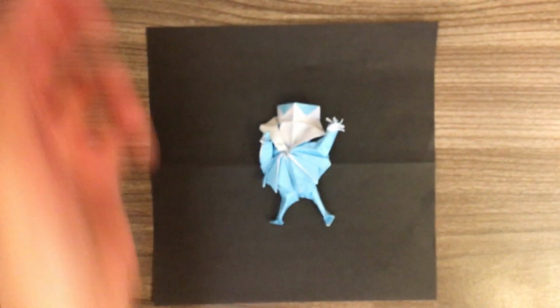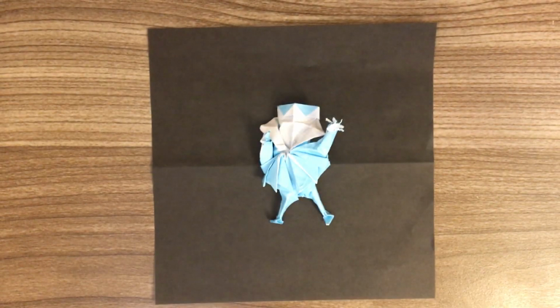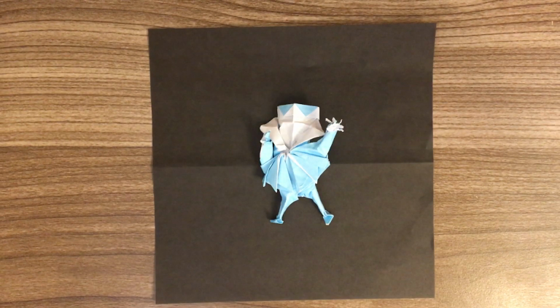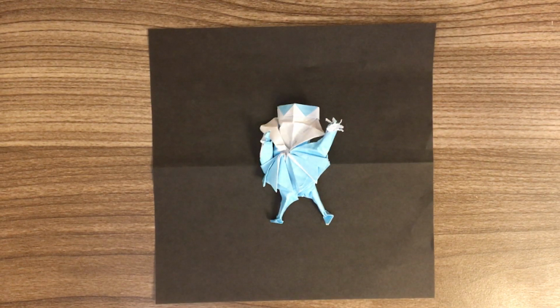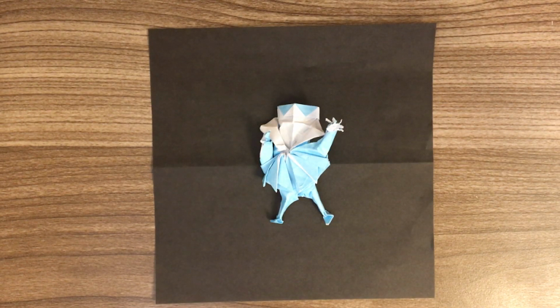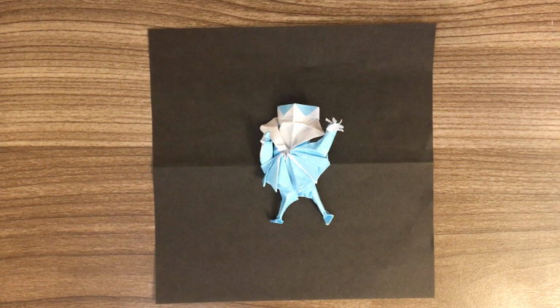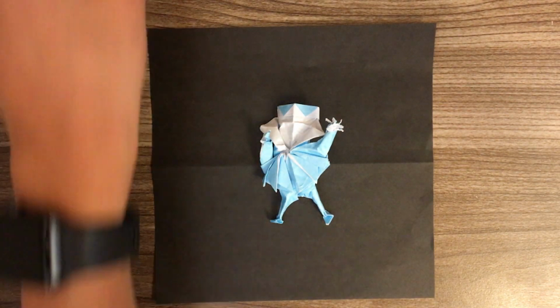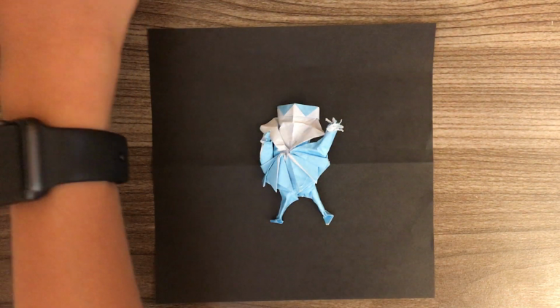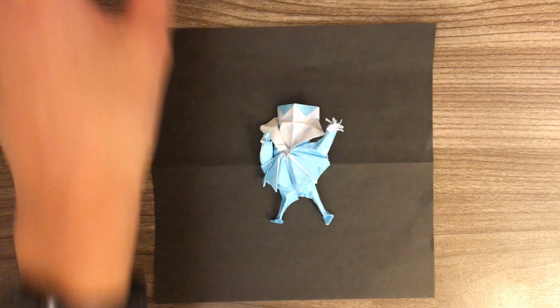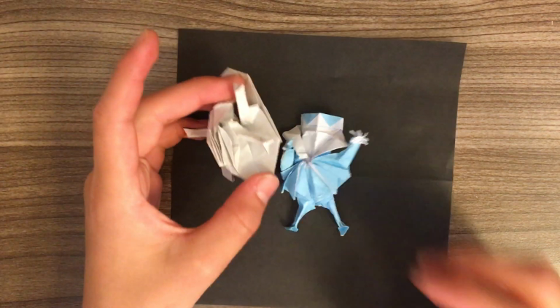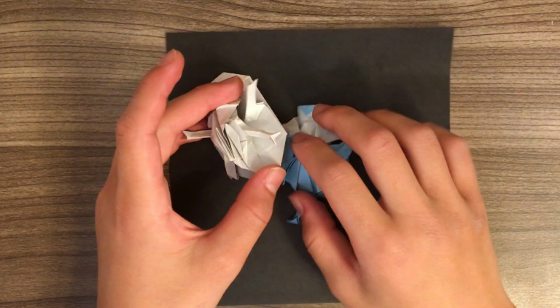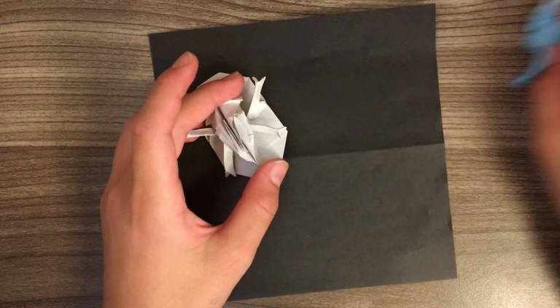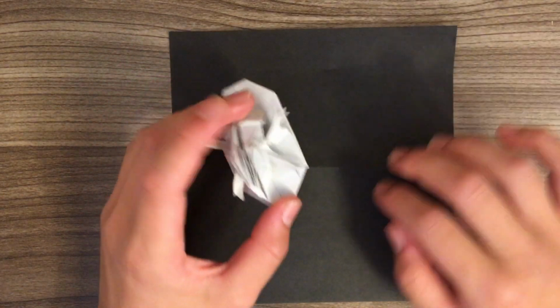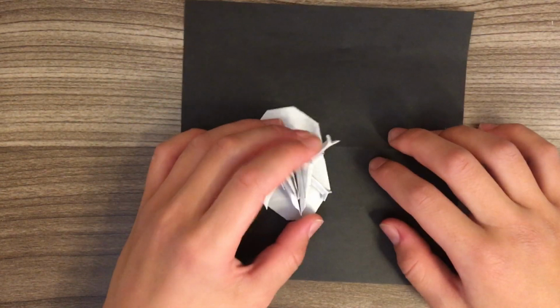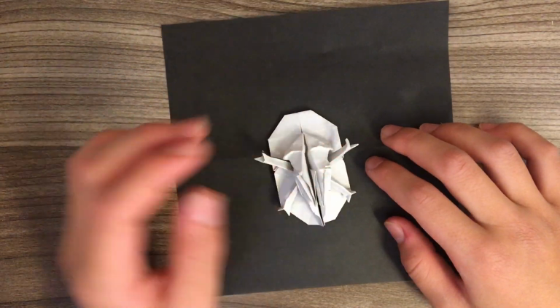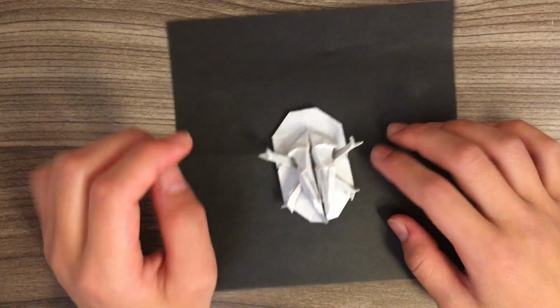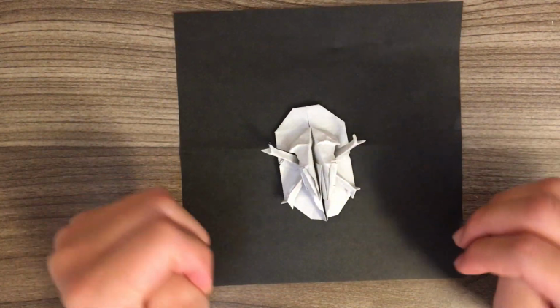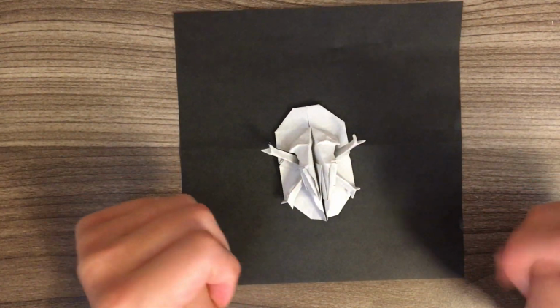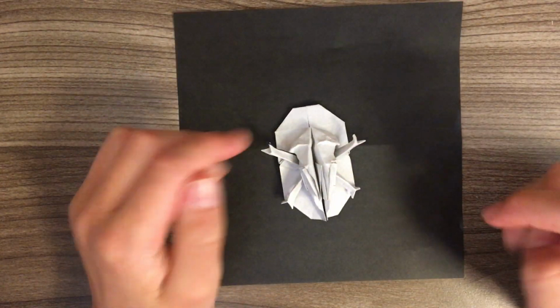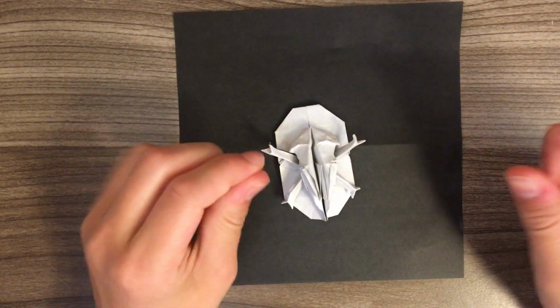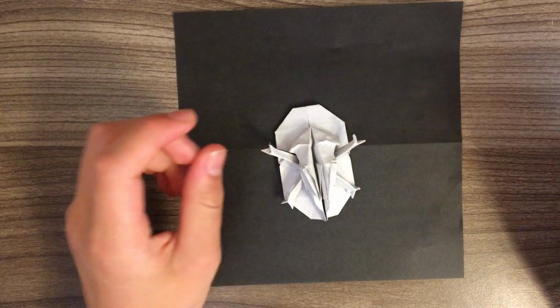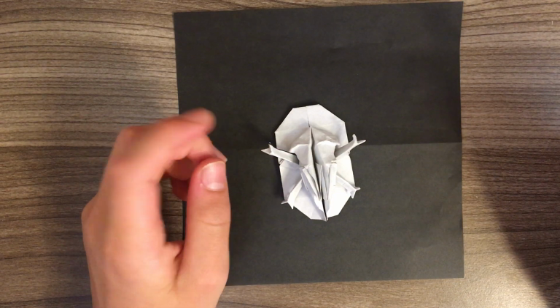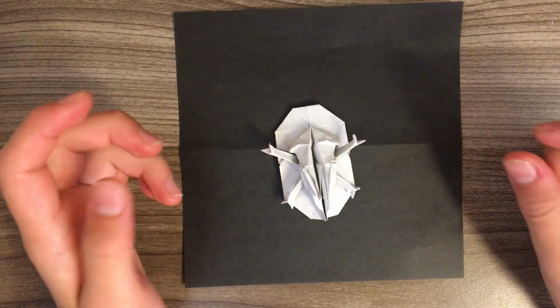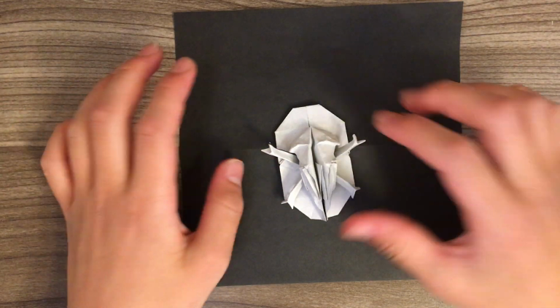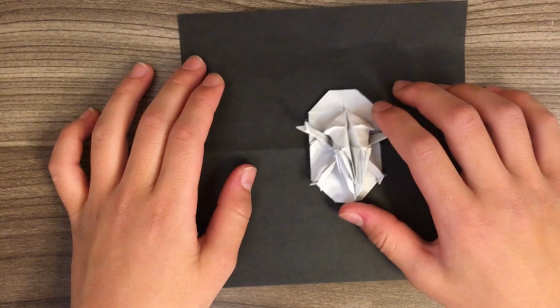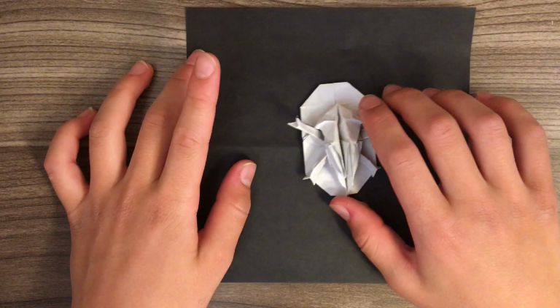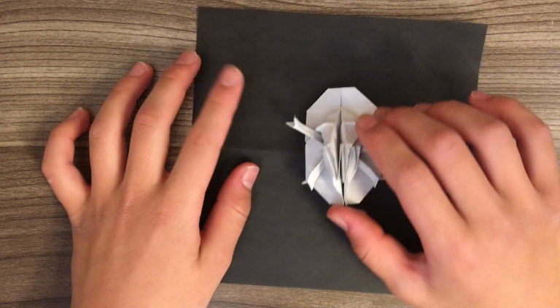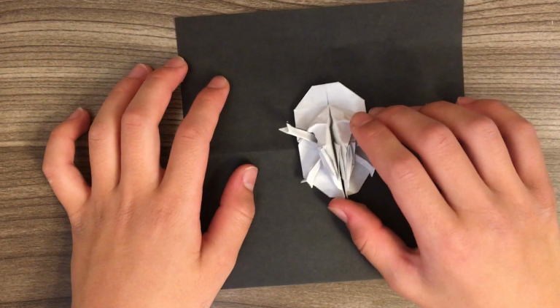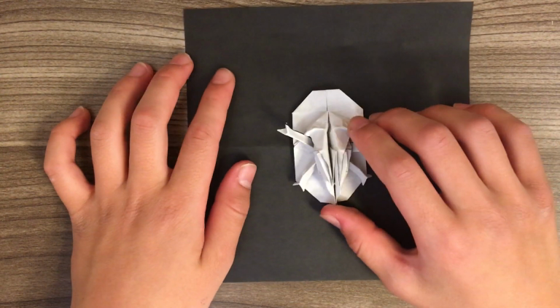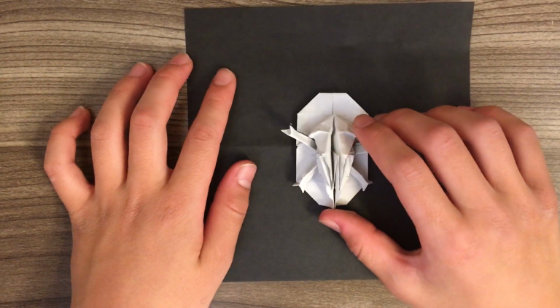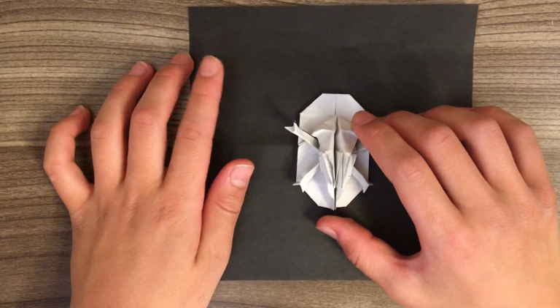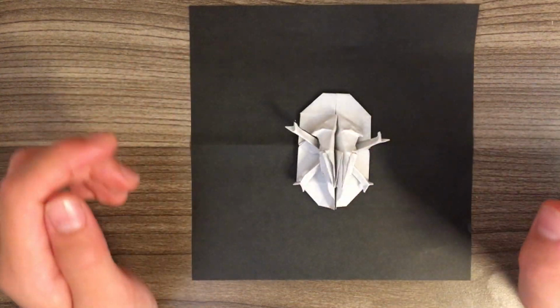Hey guys, Arzee Origami here. Today I'll be teaching you how to fold my origami skull and crossbones. I know I haven't posted in a while, so I'll be posting a video today and if I have time, tomorrow.